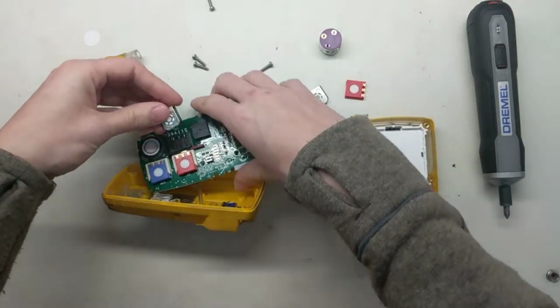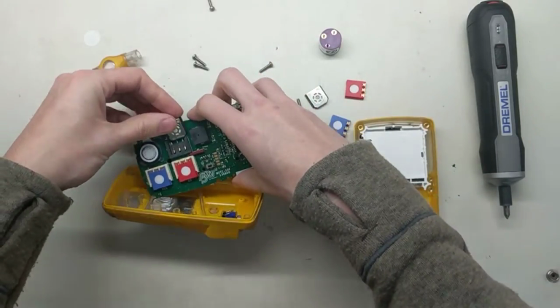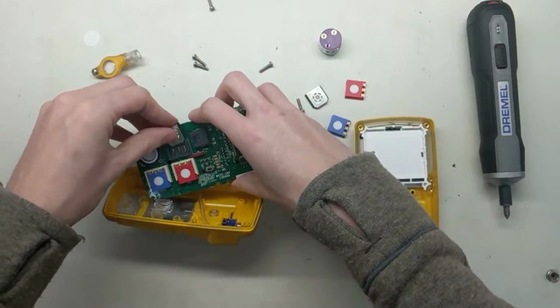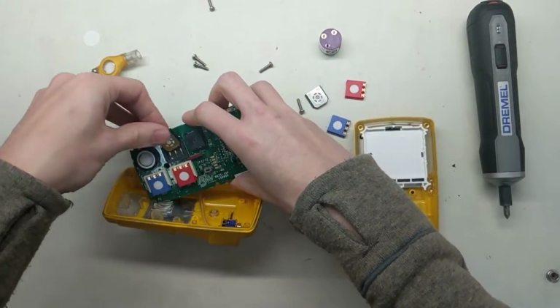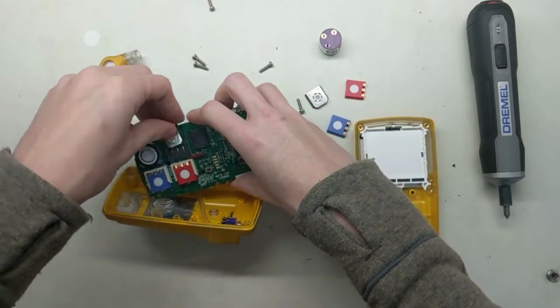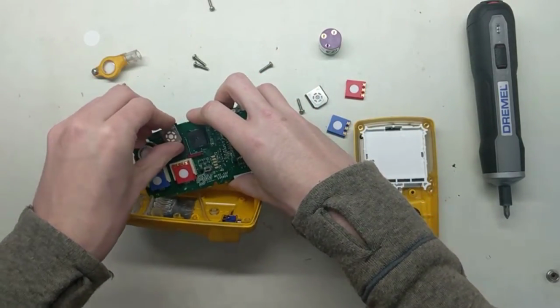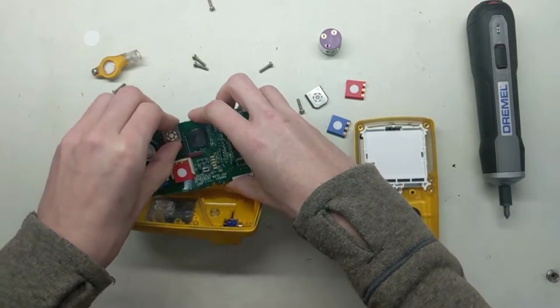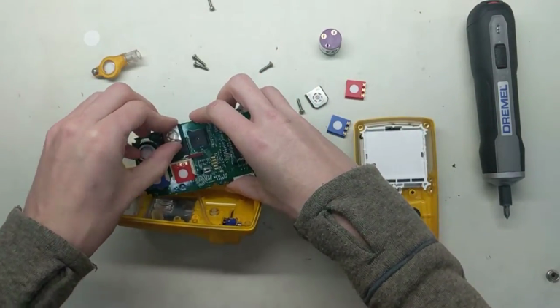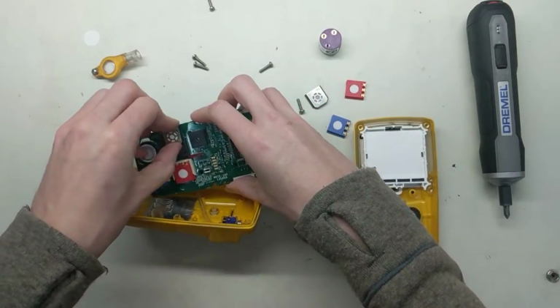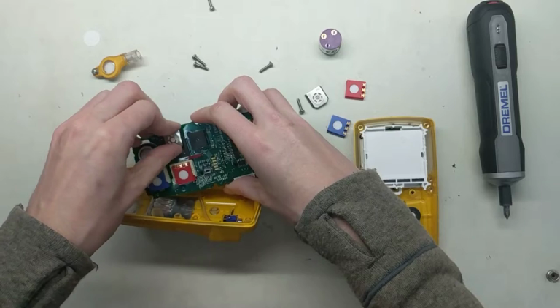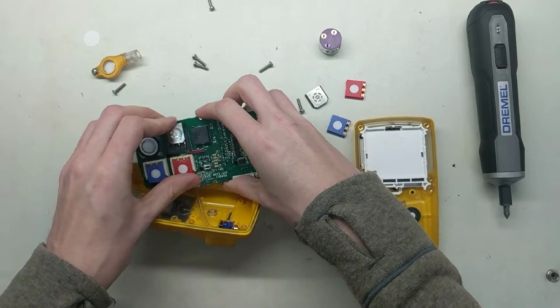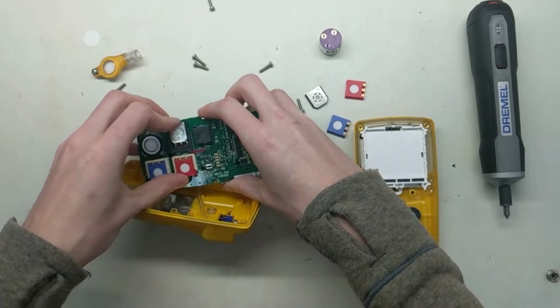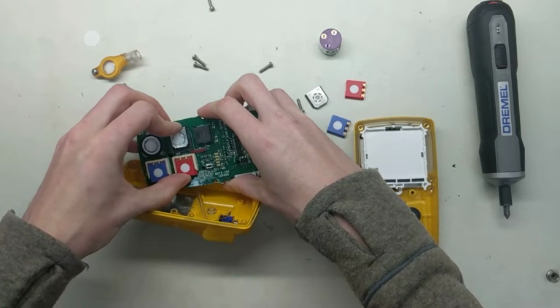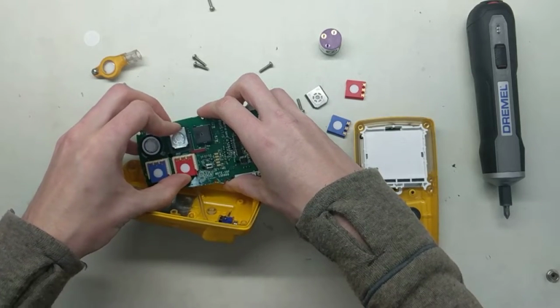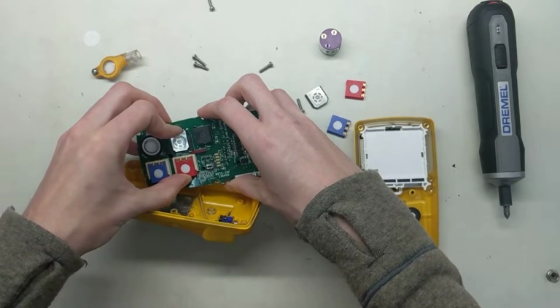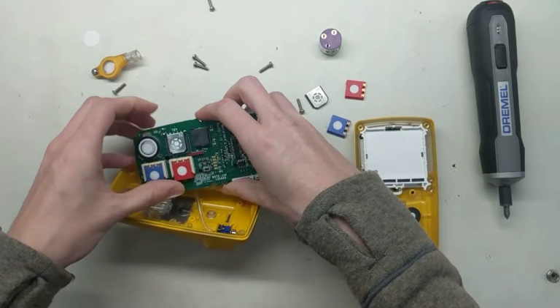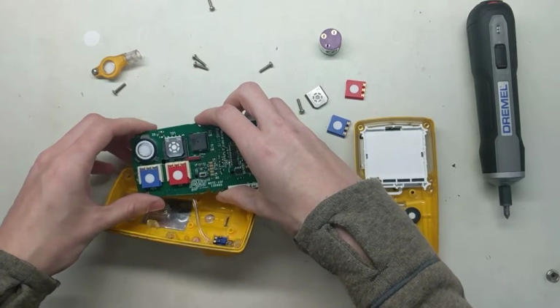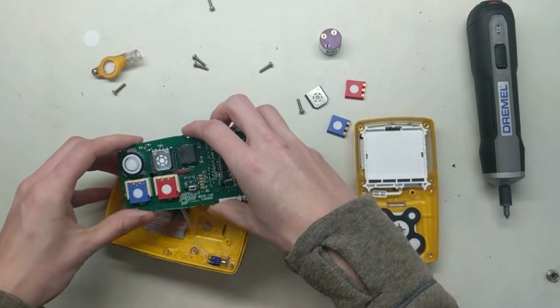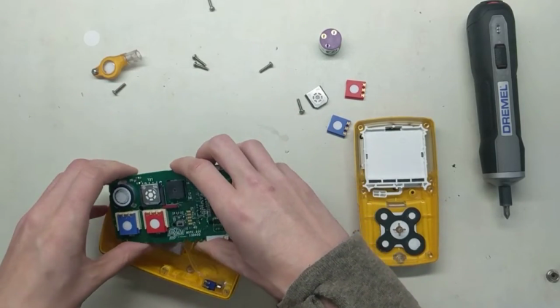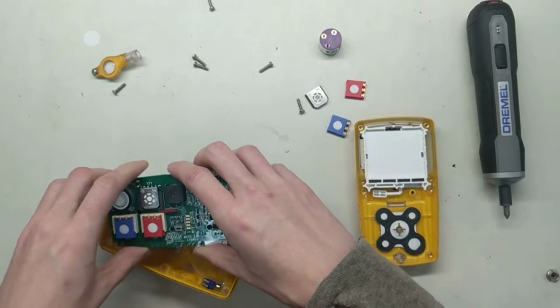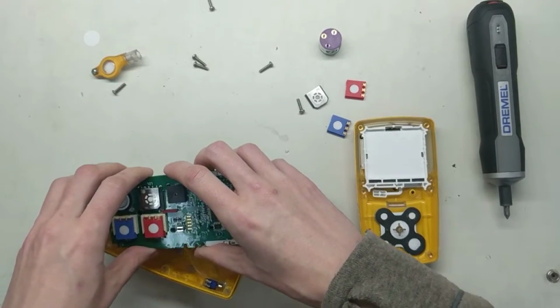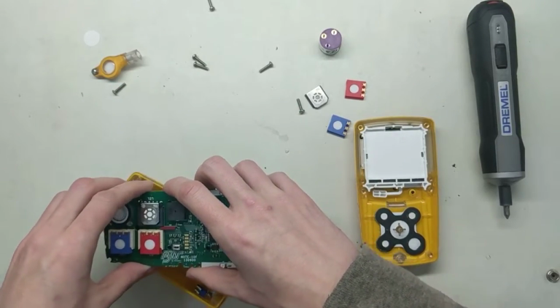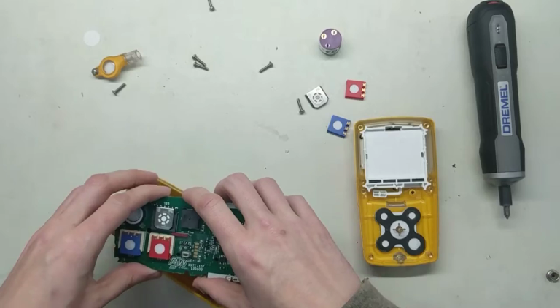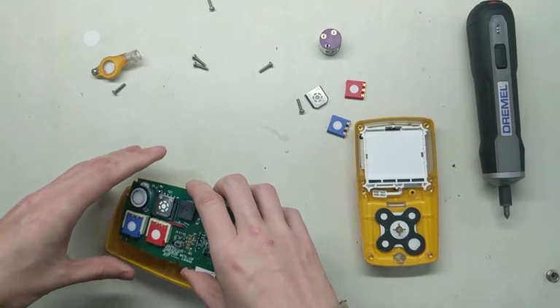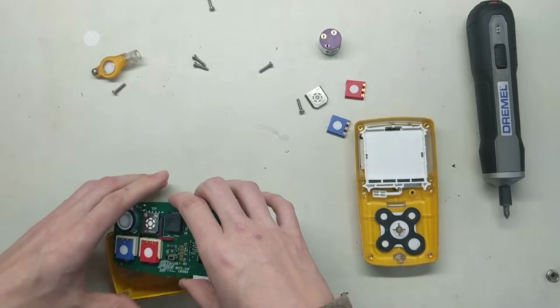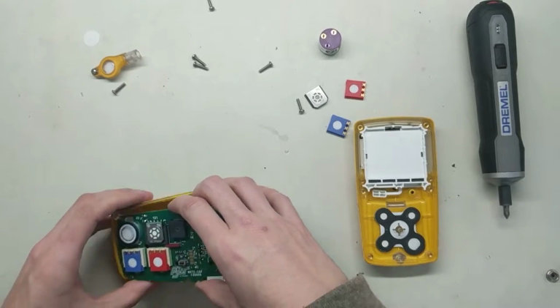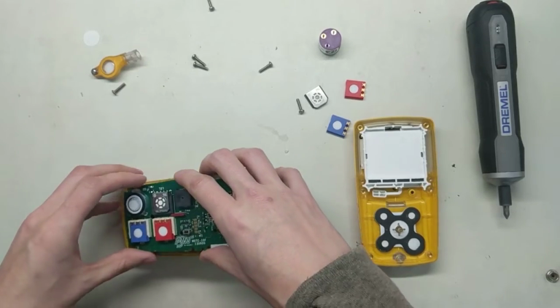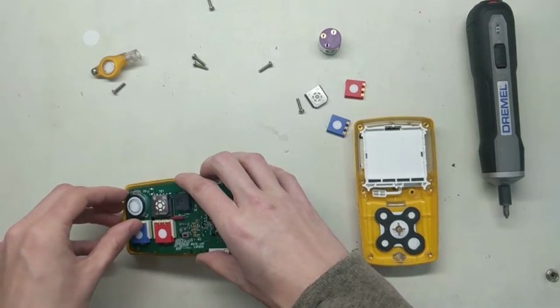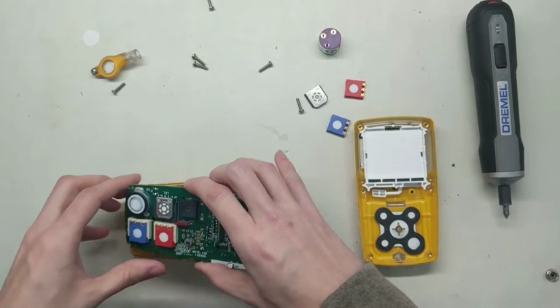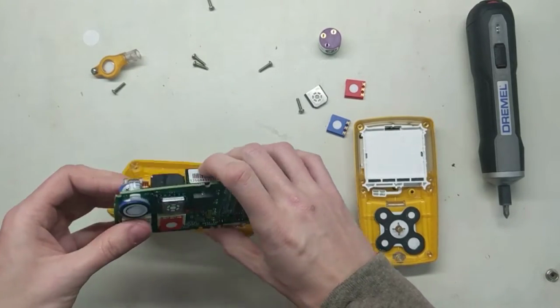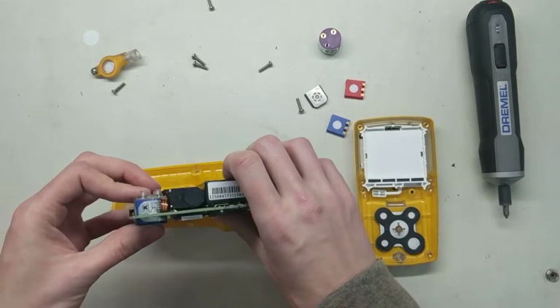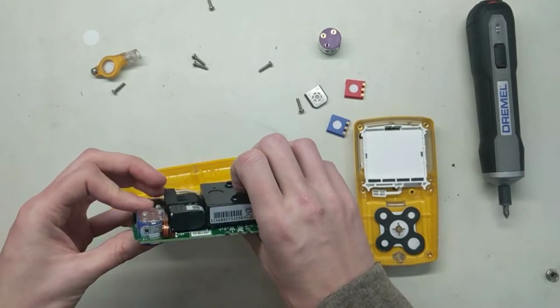This sensor is actually working fine, so we're just going to pop it right back in there. It just slides in and will click and lock in. Perfect.